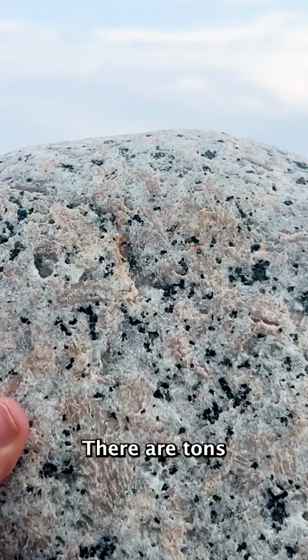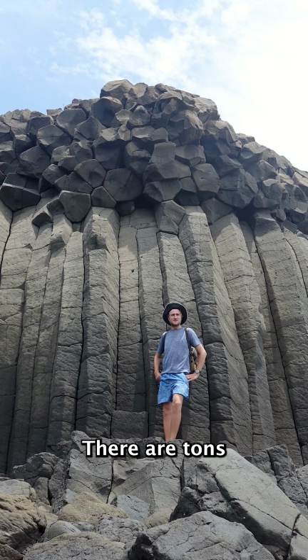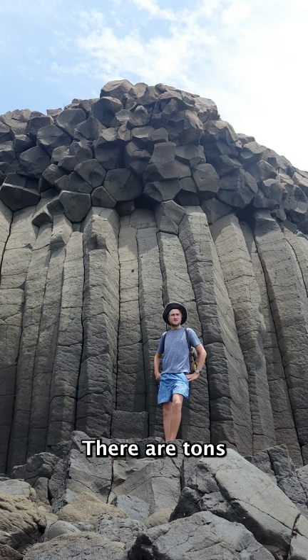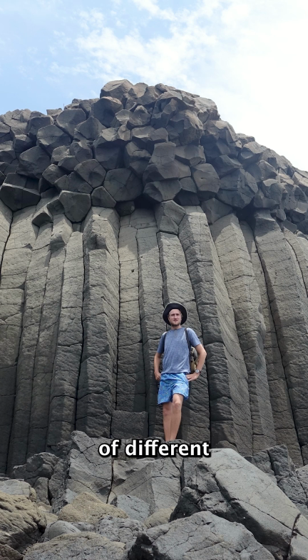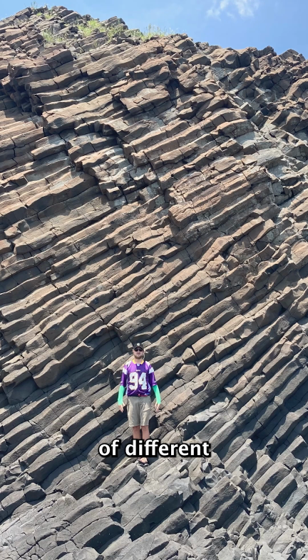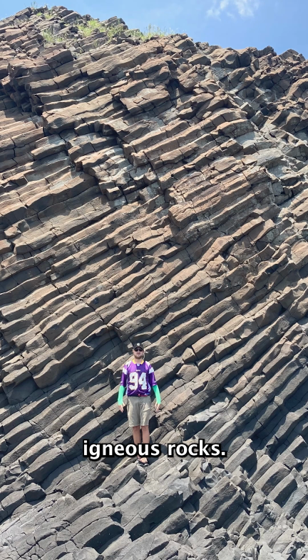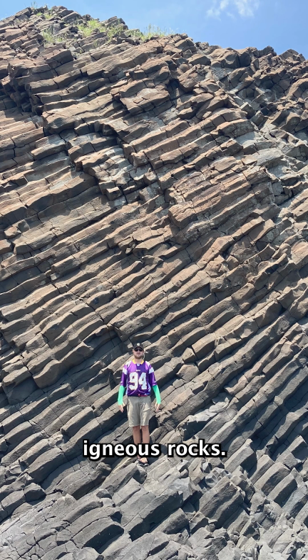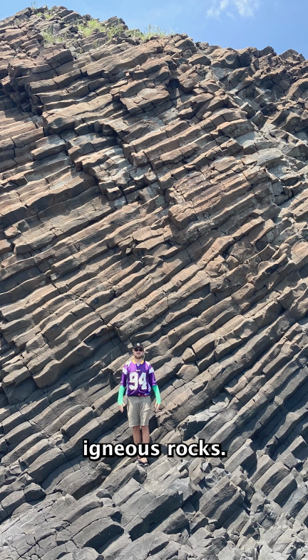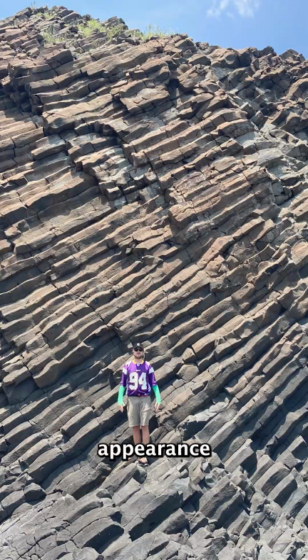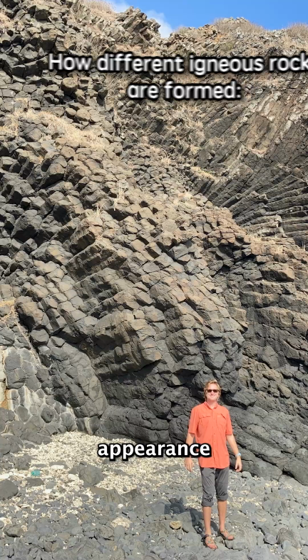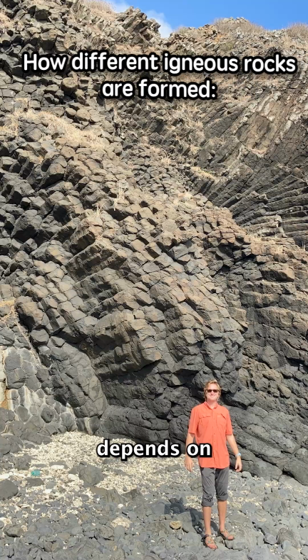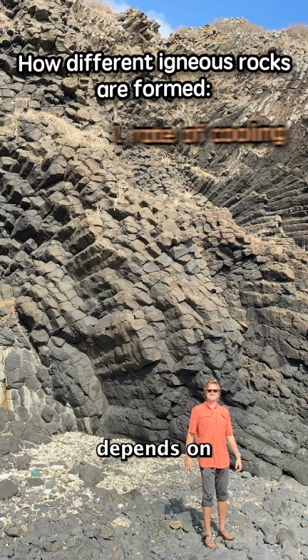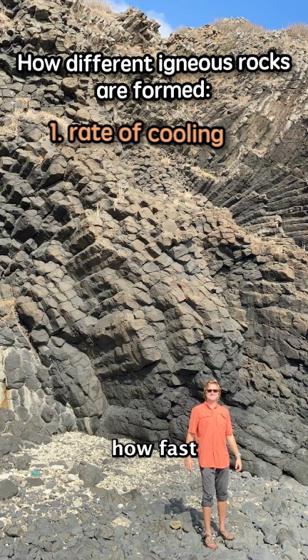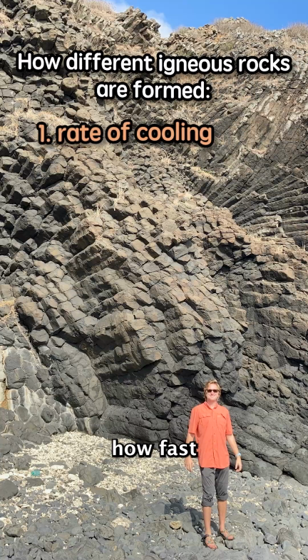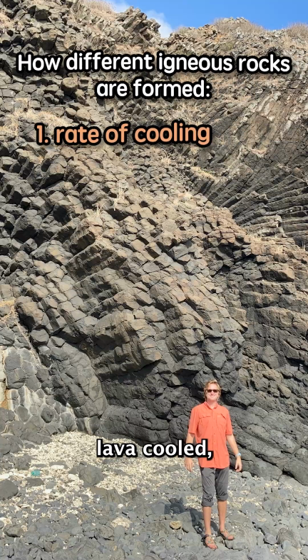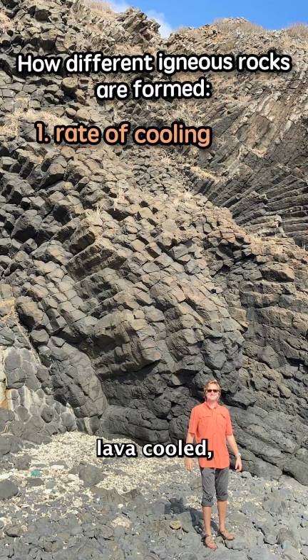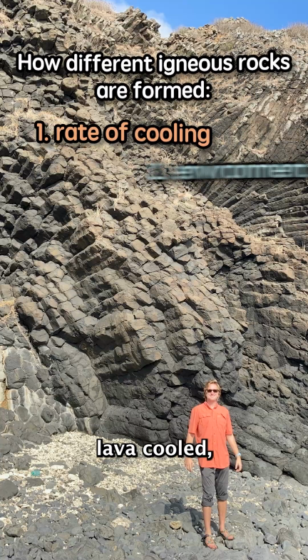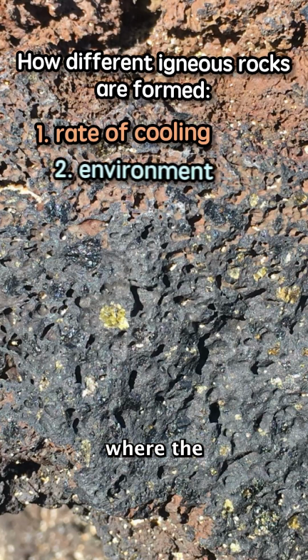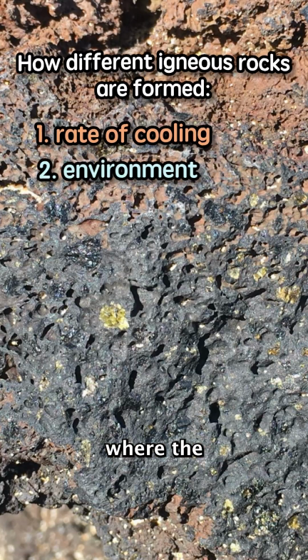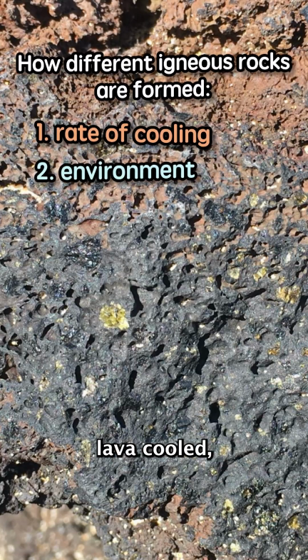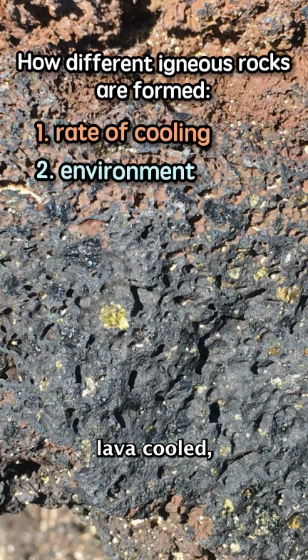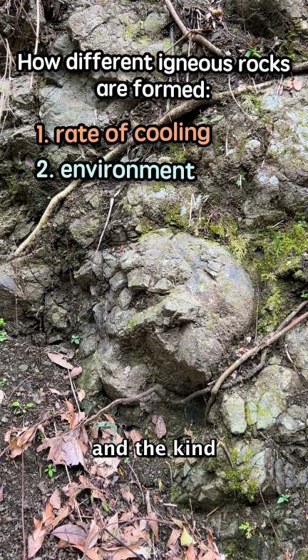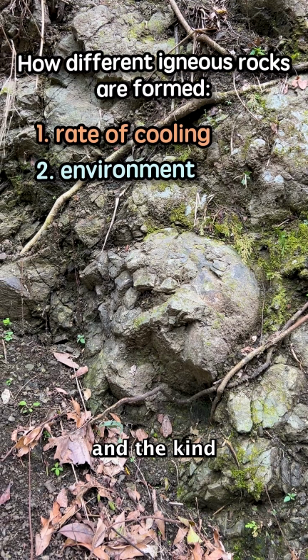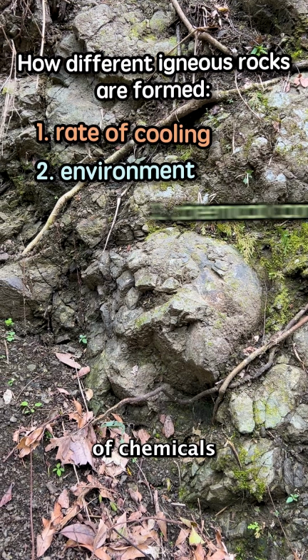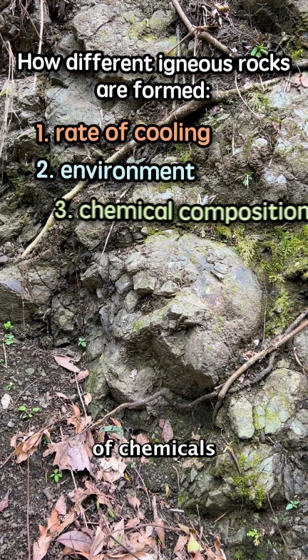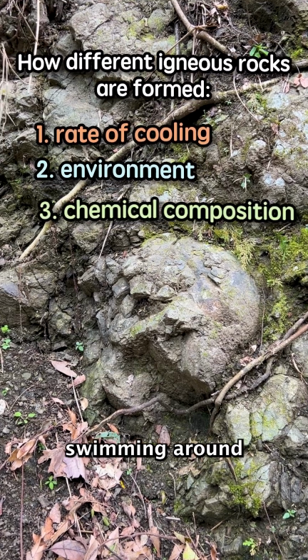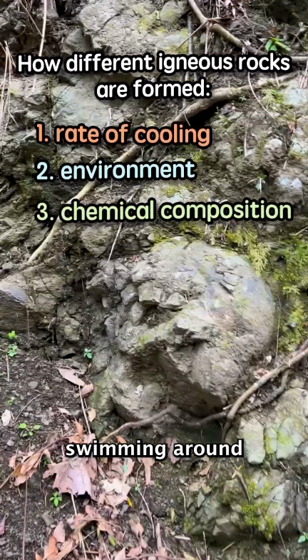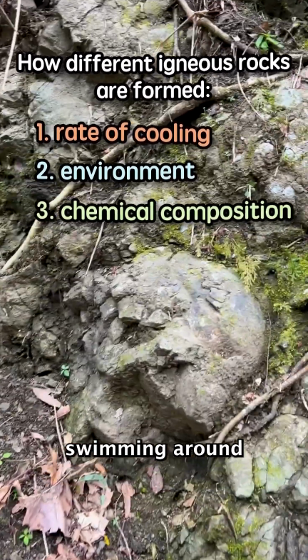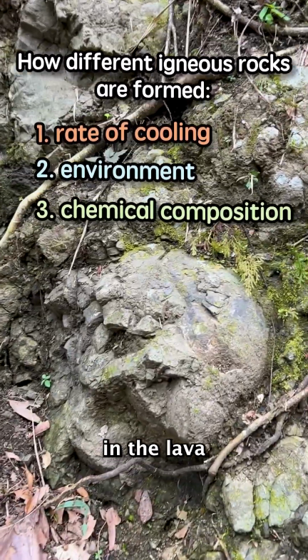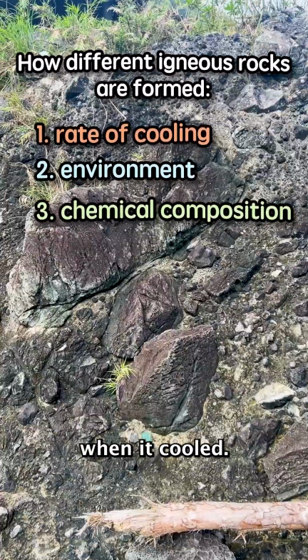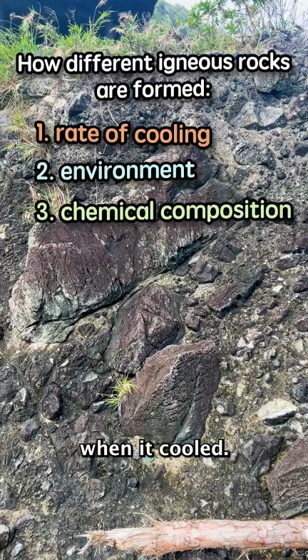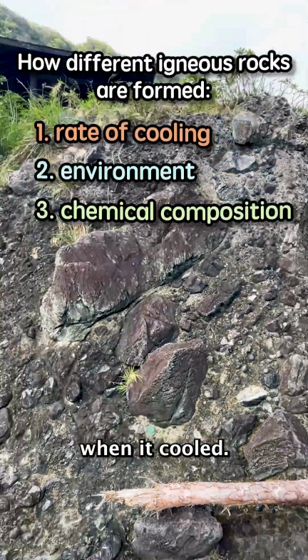There are tons of different igneous rocks. Their appearance depends on how fast the lava cooled, where the lava cooled, and the kind of chemicals swimming around in the lava when it cooled.